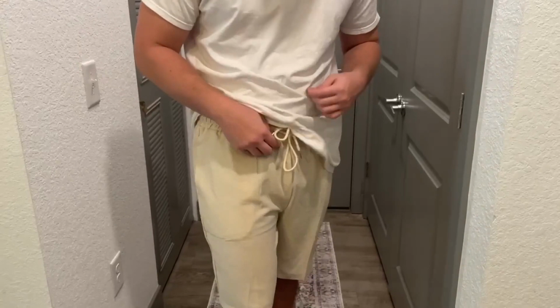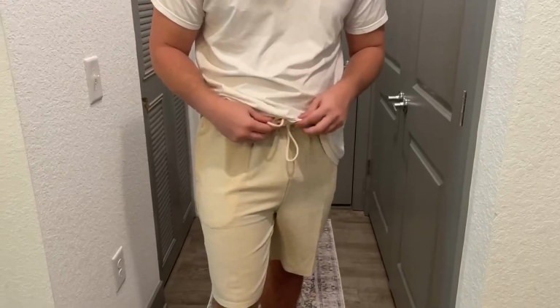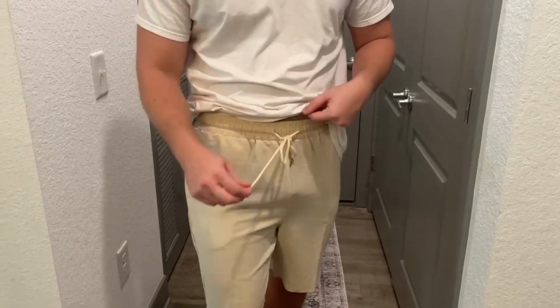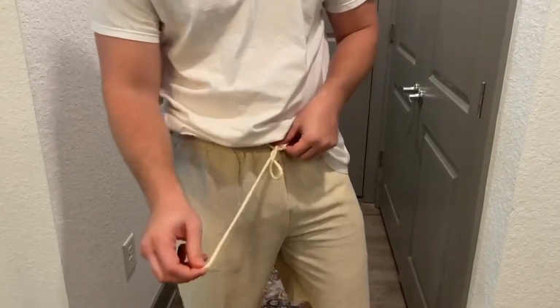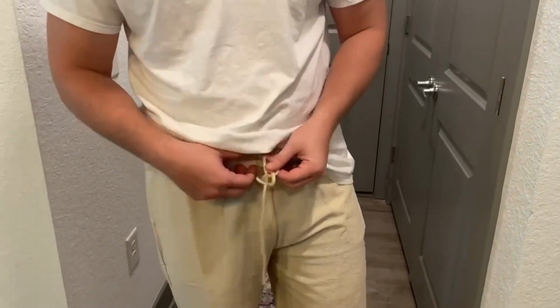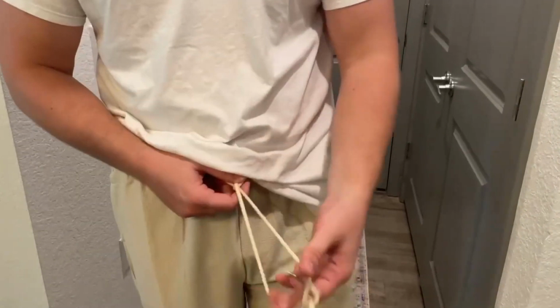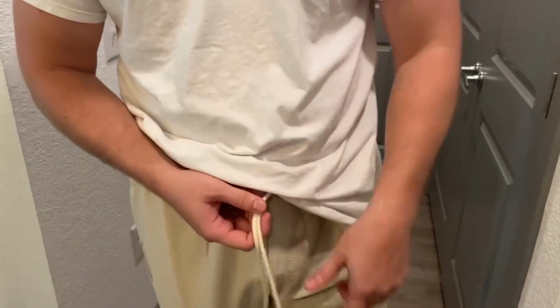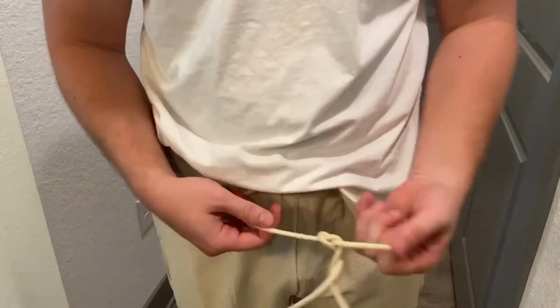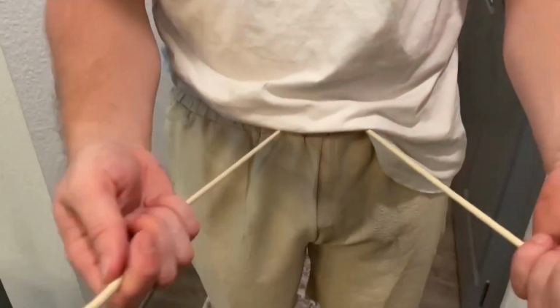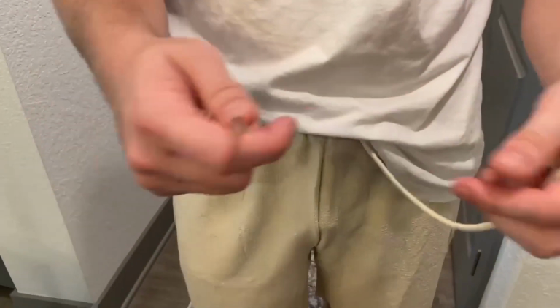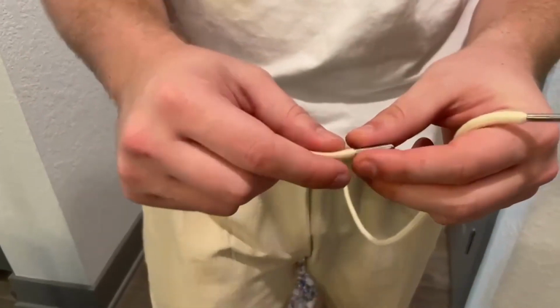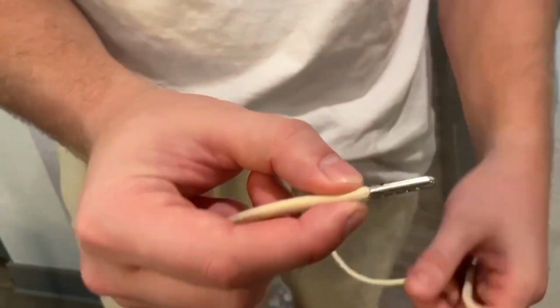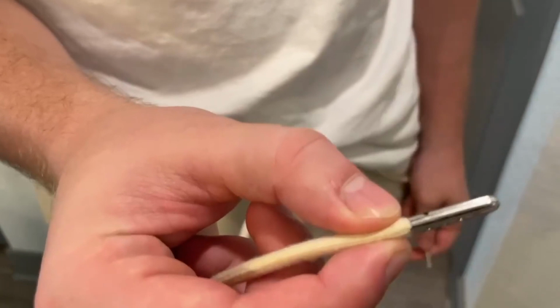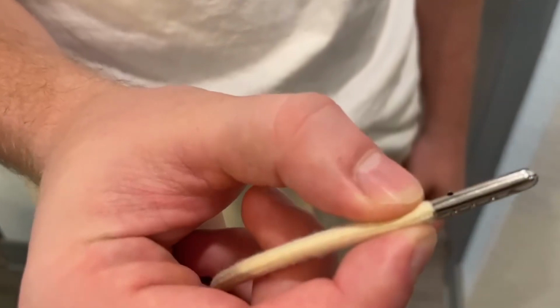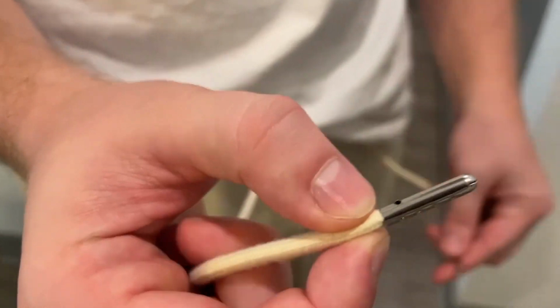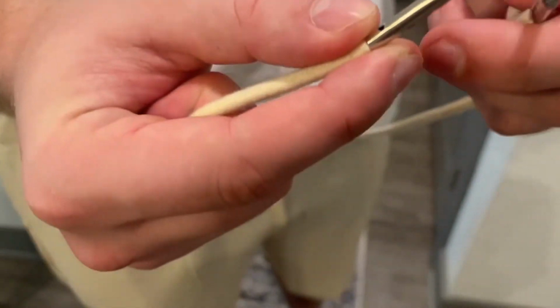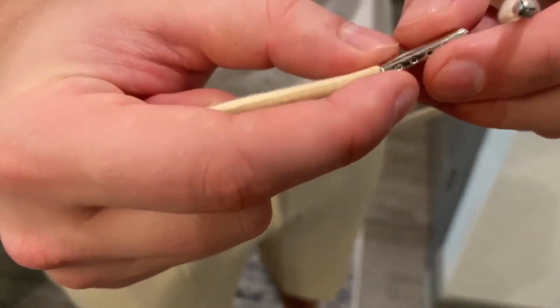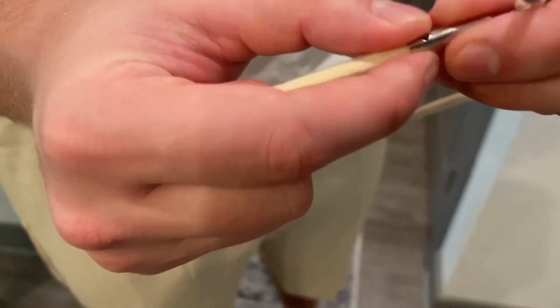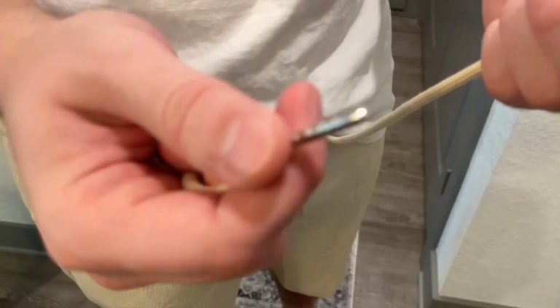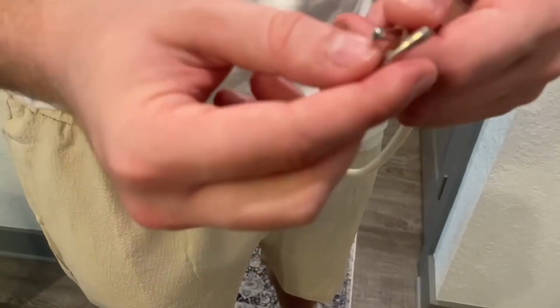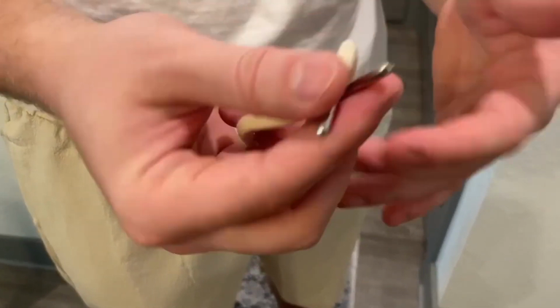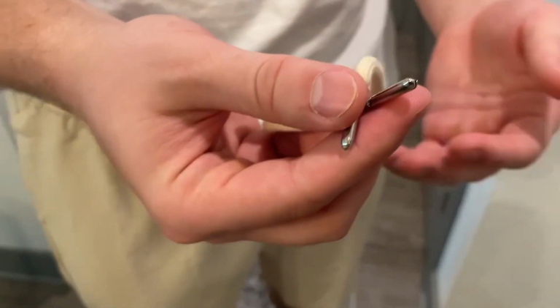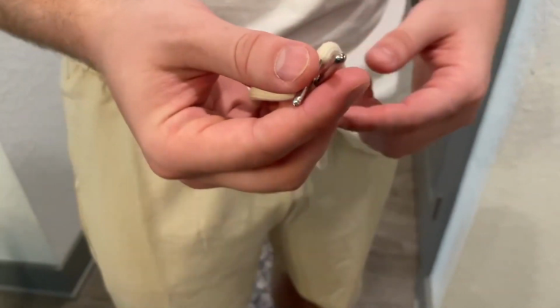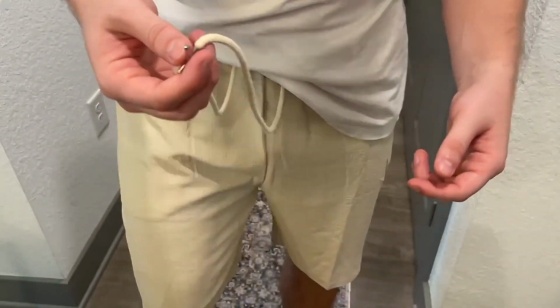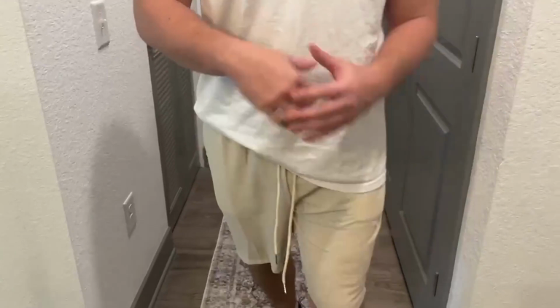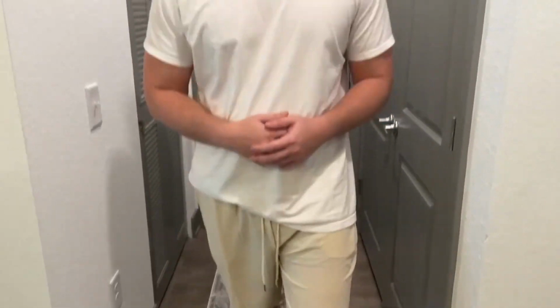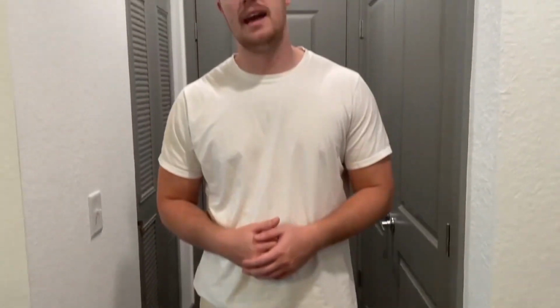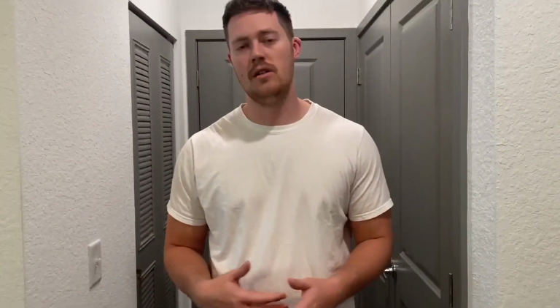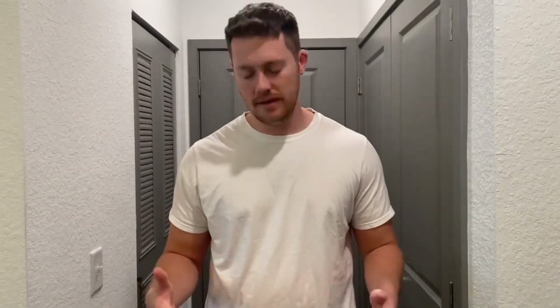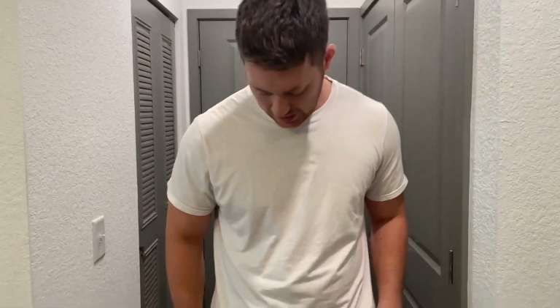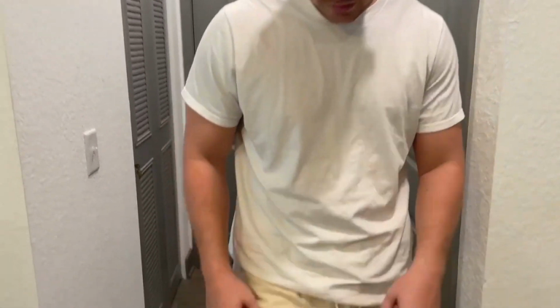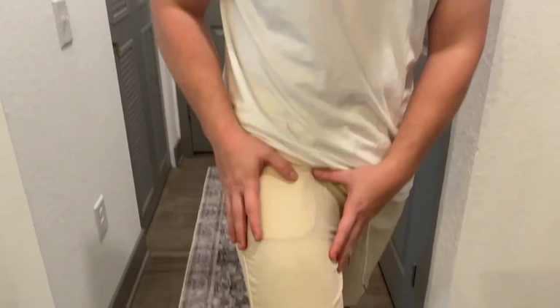You also get these nice strings right here. And what's cool about it is they have these metal eyelets, so you don't have to worry about the loose strings here at the top breaking. You have these metal eyelets to protect it. And this is in a light khaki colorway, and it's also textured.